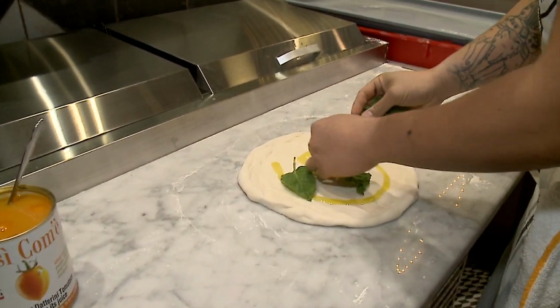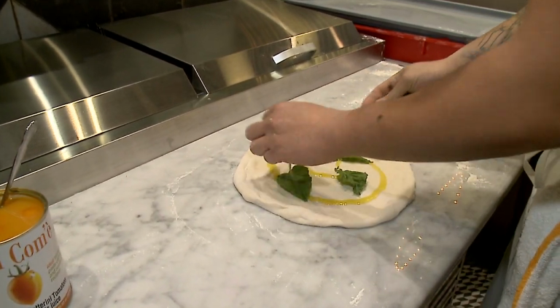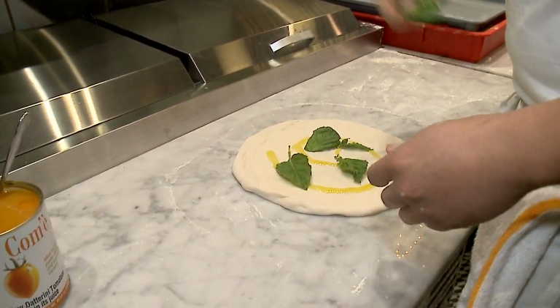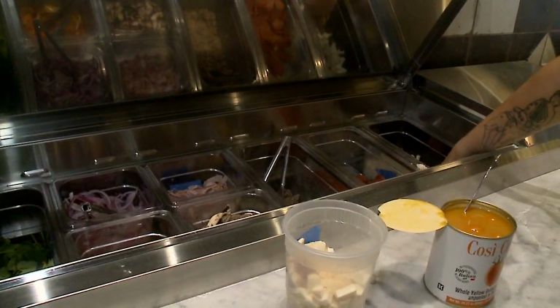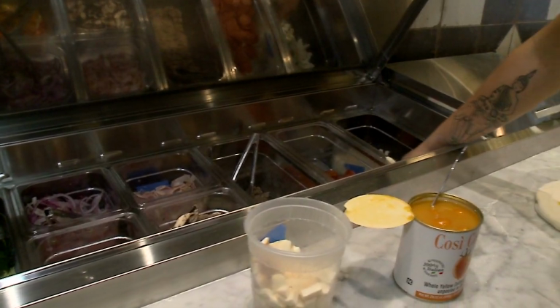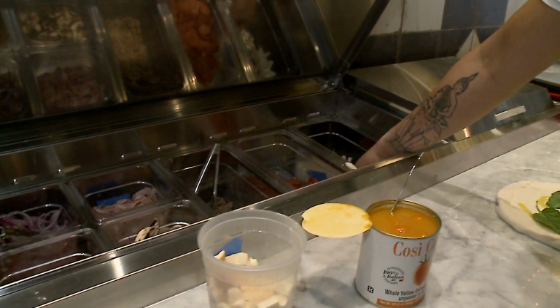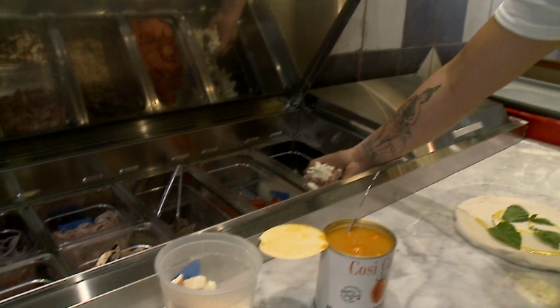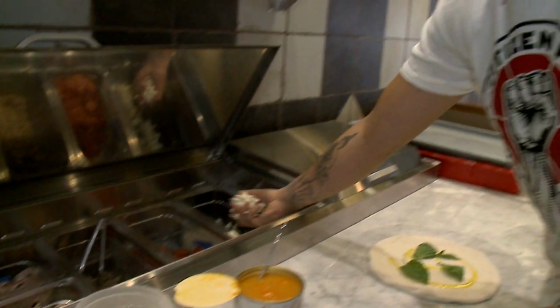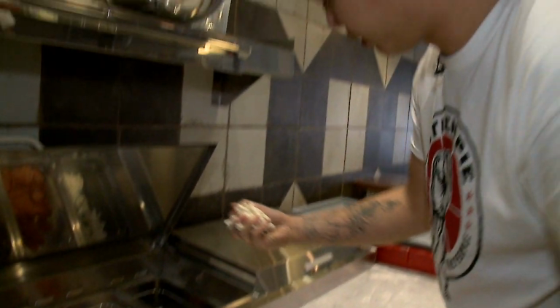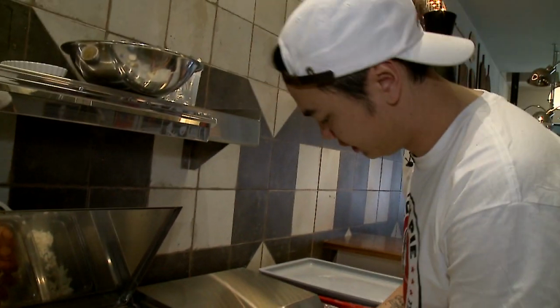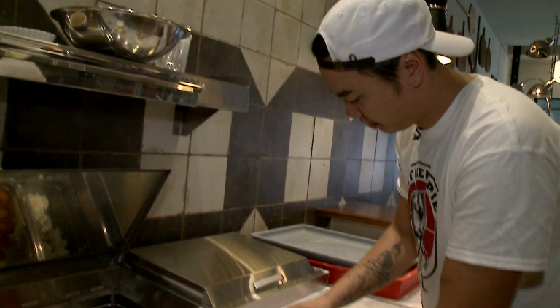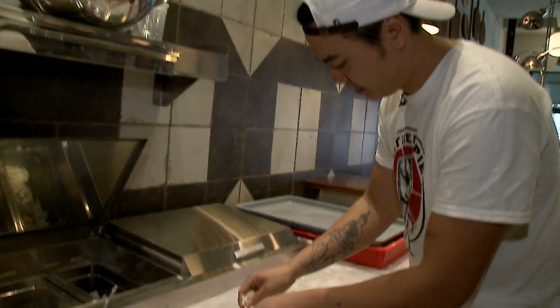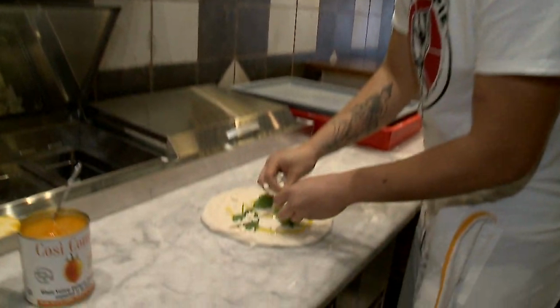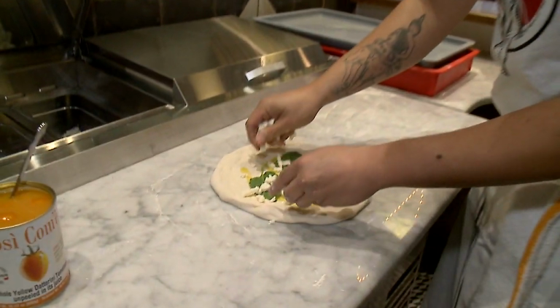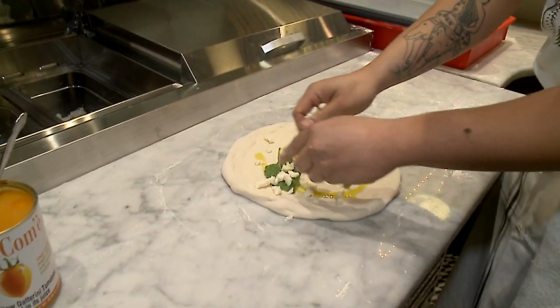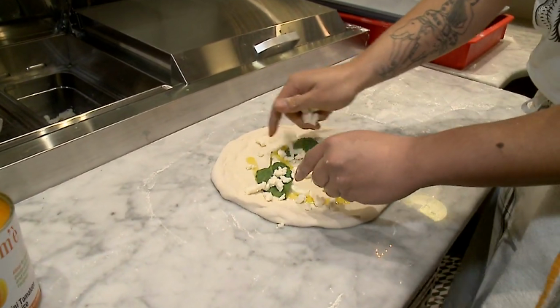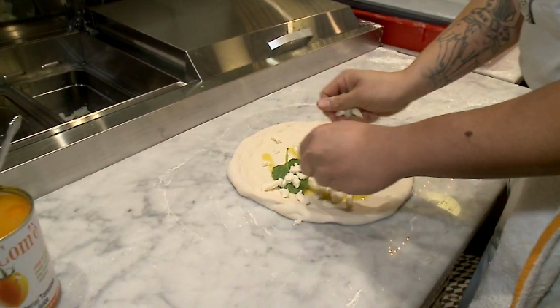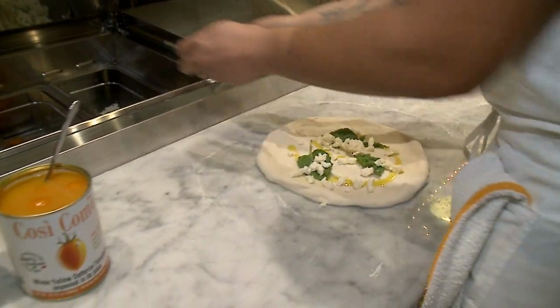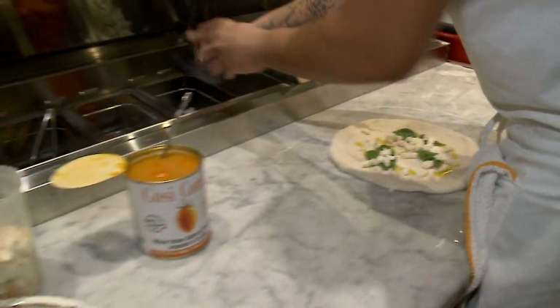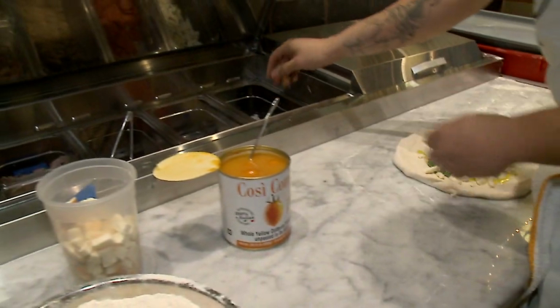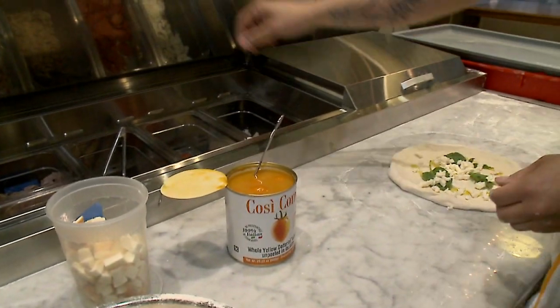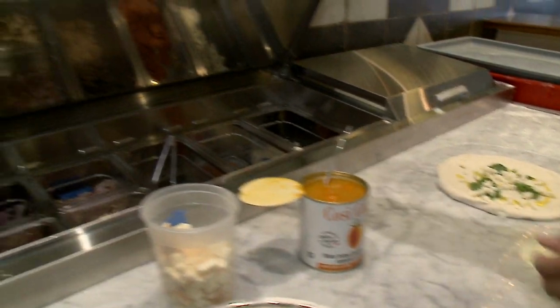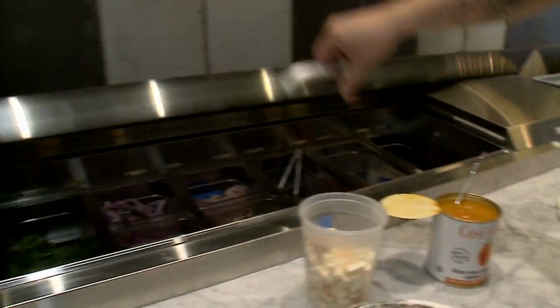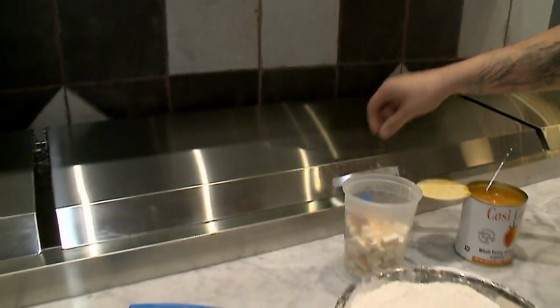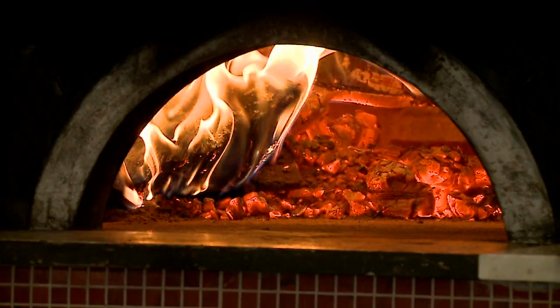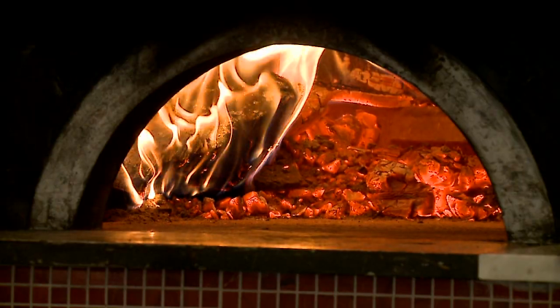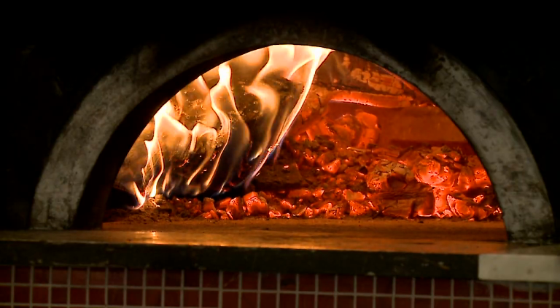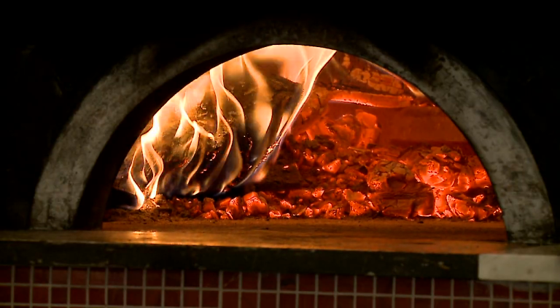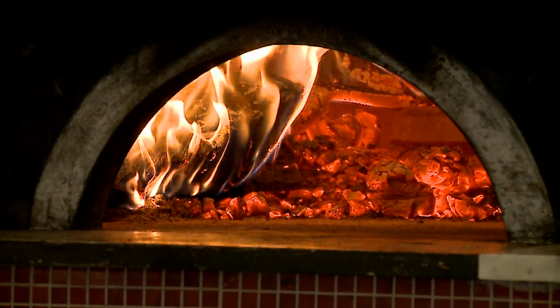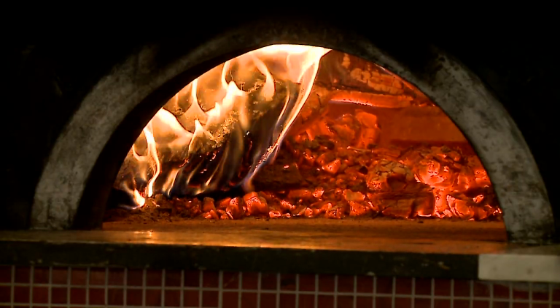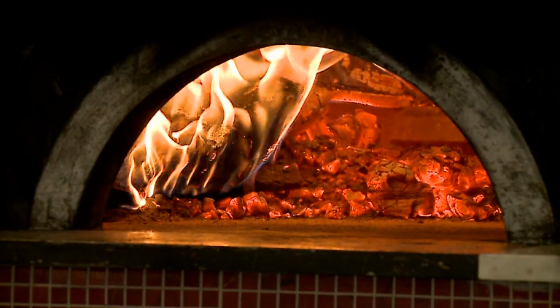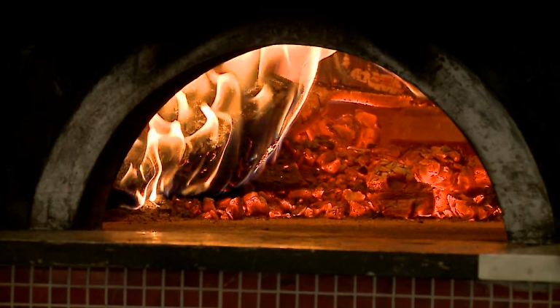Fresh mozzarella — it's part cow, part buffalo milk. The first pizza was born in Naples, Italy, and it was made in these types of ovens, wood-fired only.